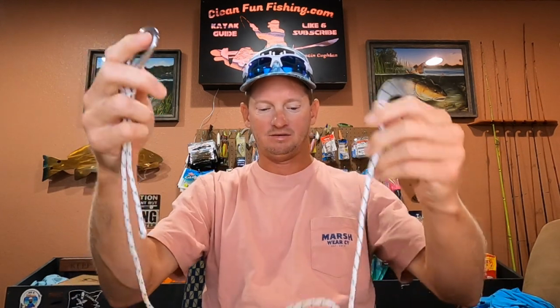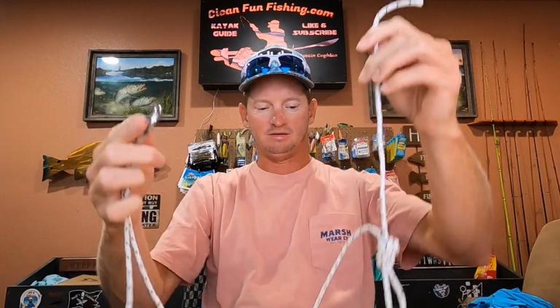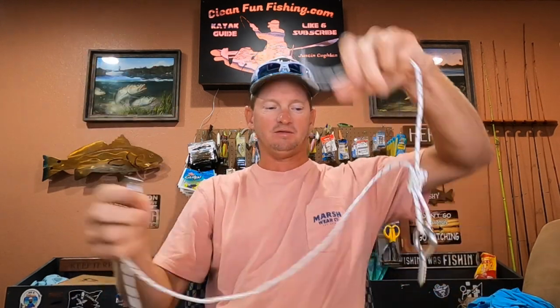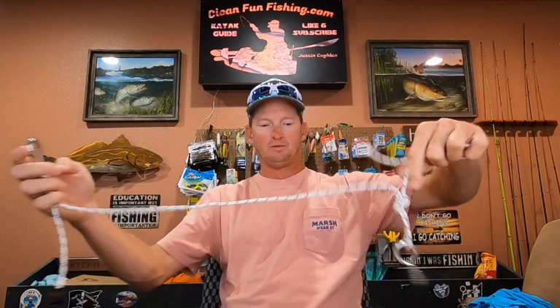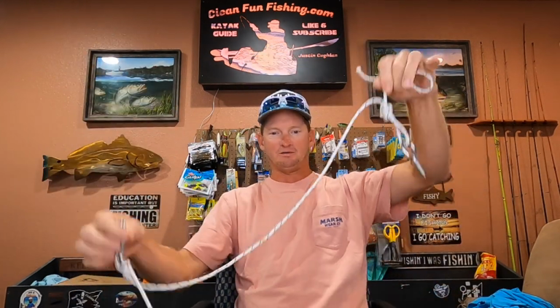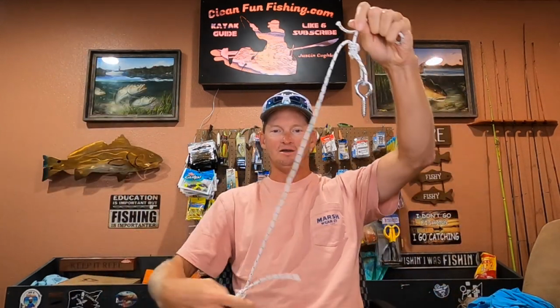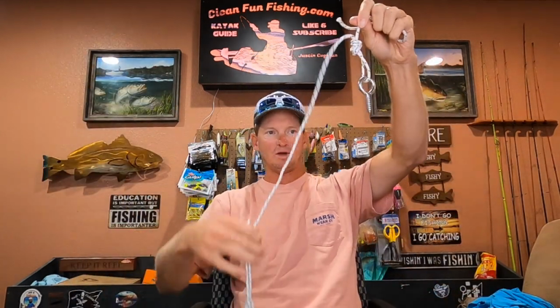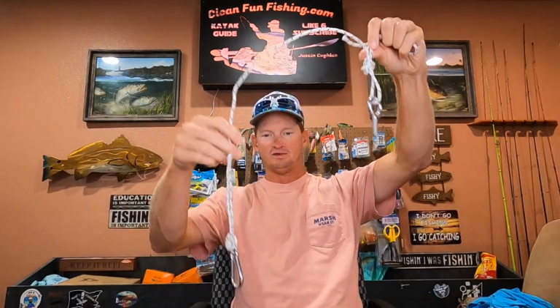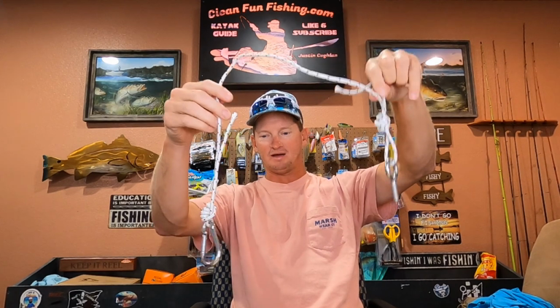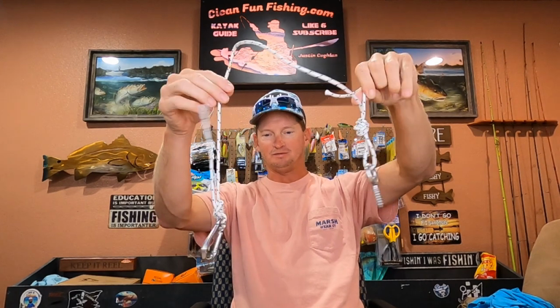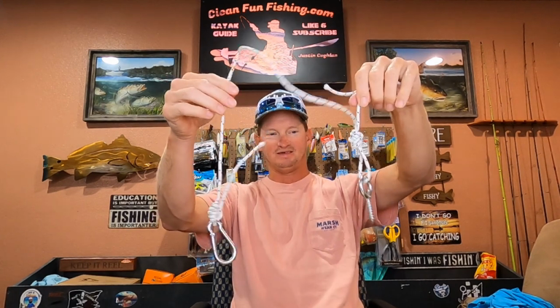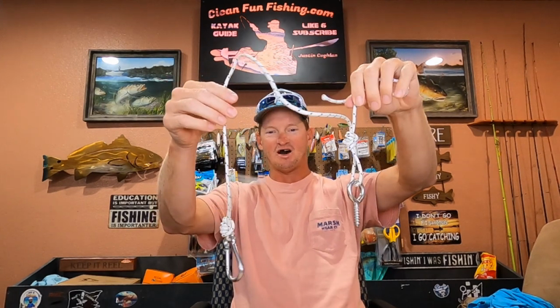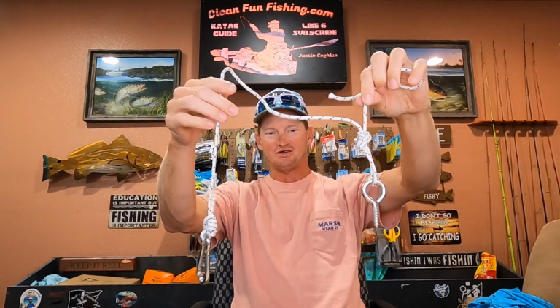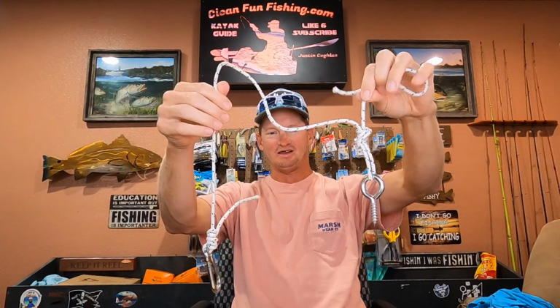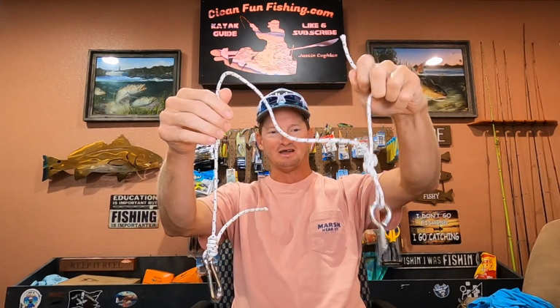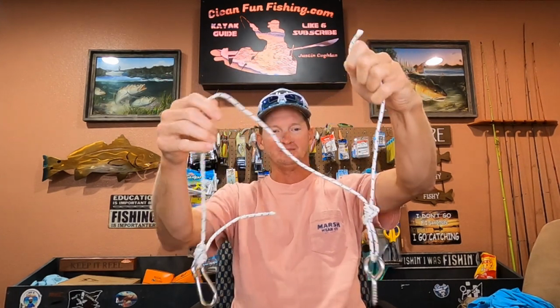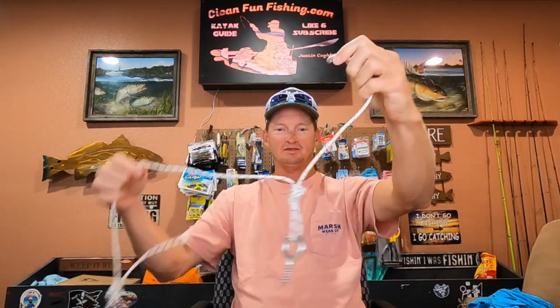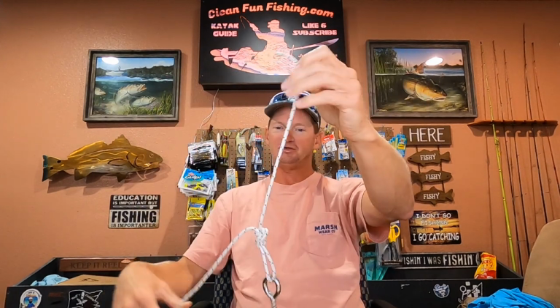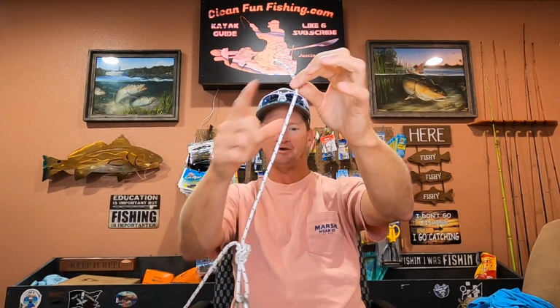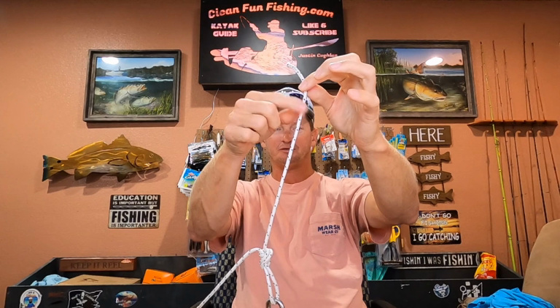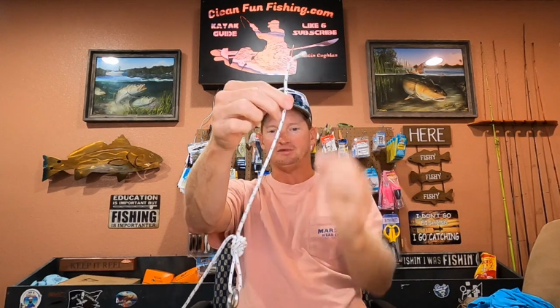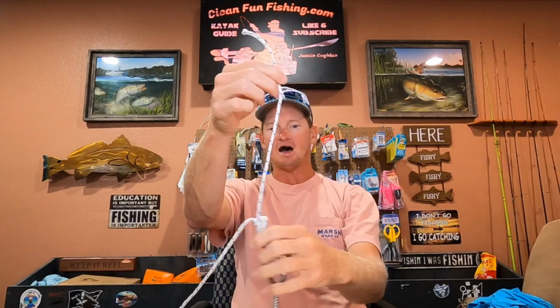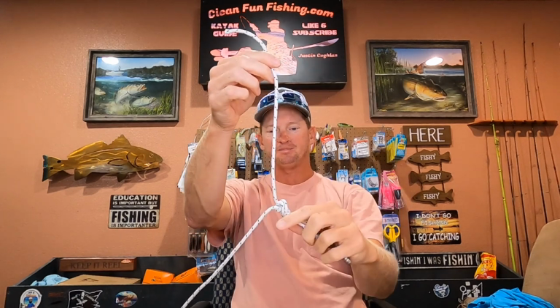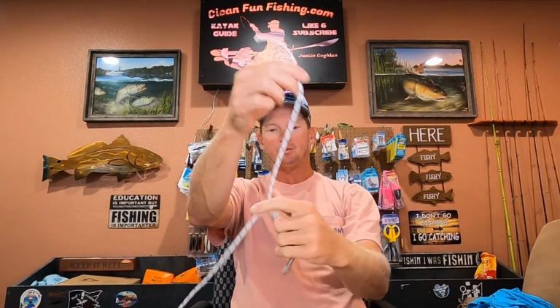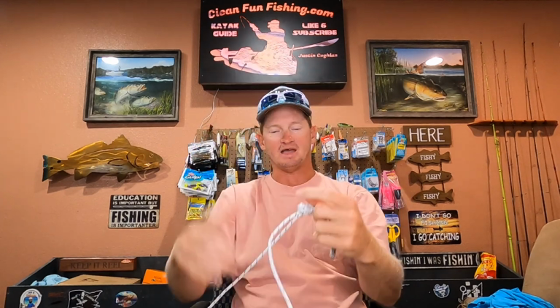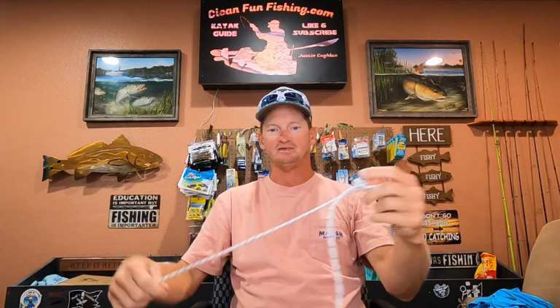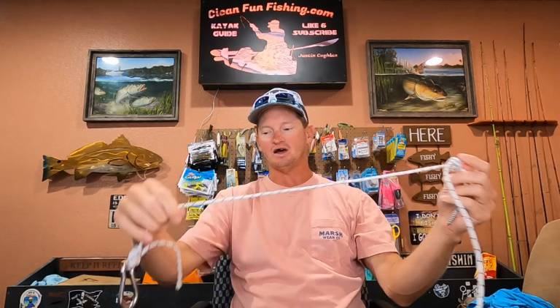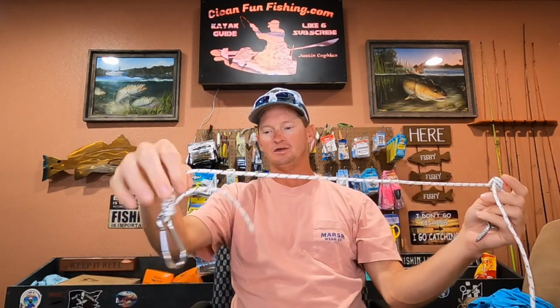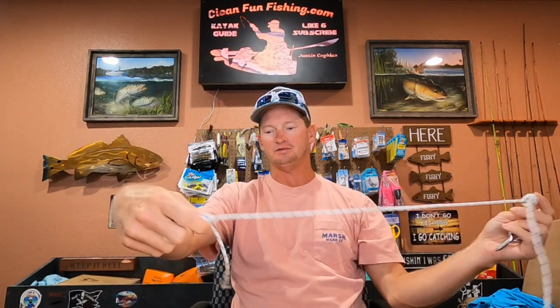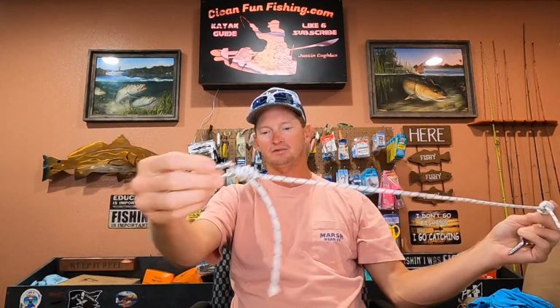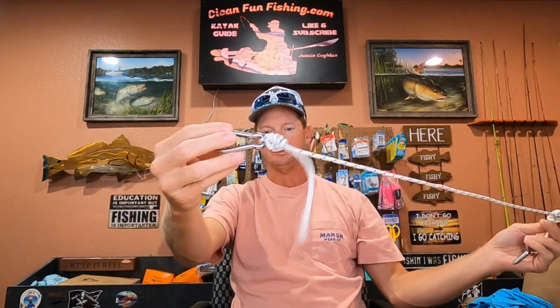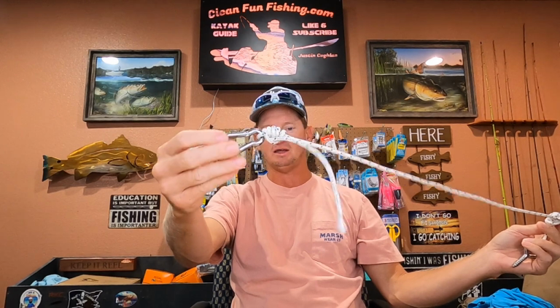That's what we got going on — way too much slack, but I'll show you on a leader in a second. Then you just tie your barrel swivel to the top with the same cinch knot we used for the jig head.